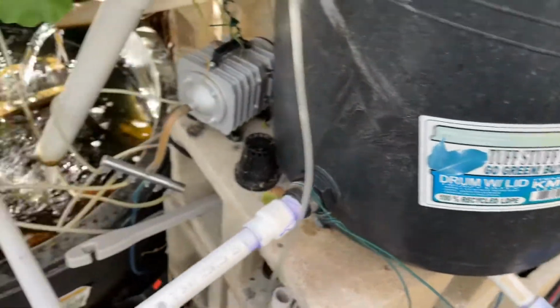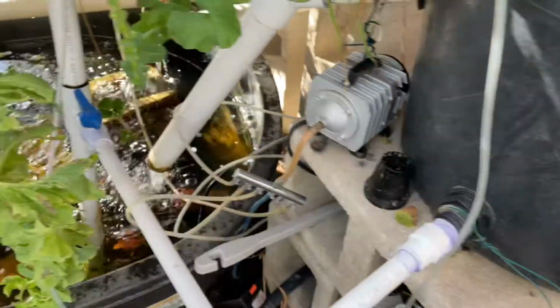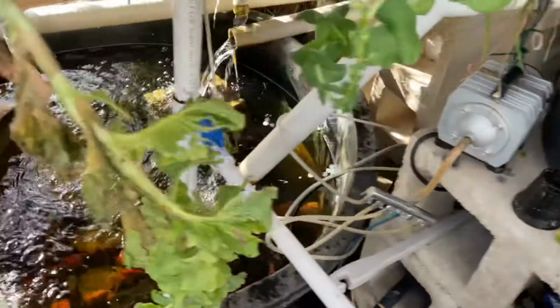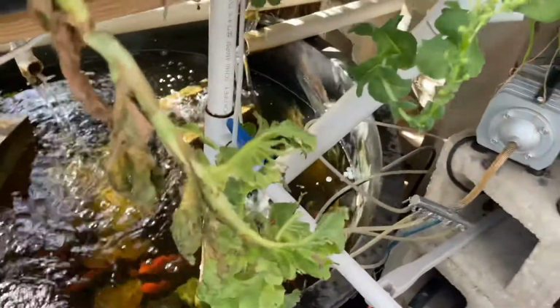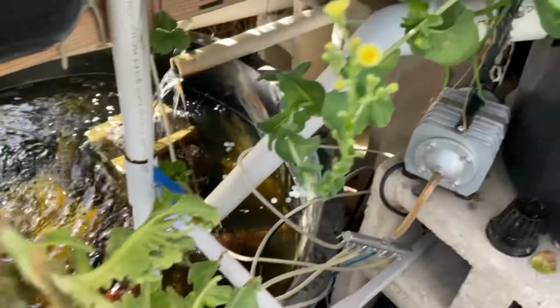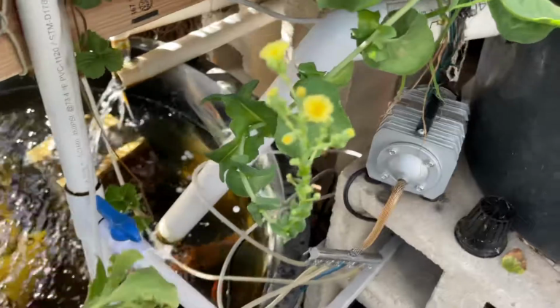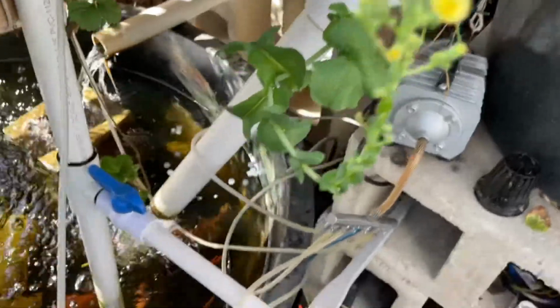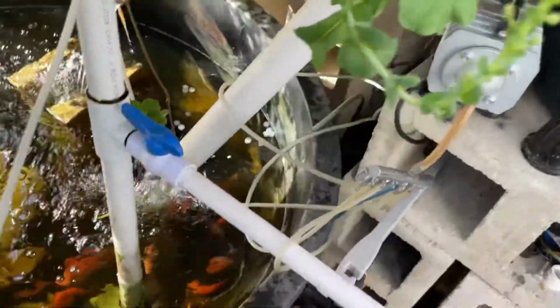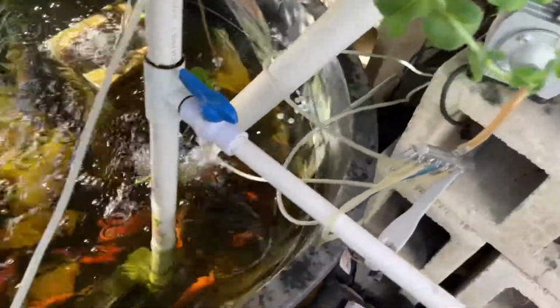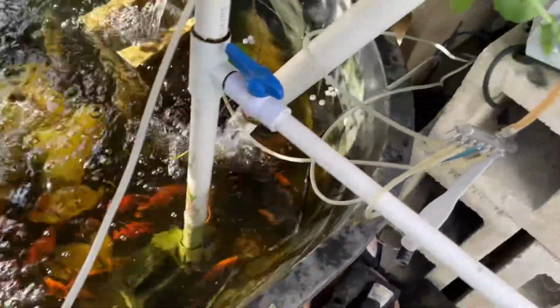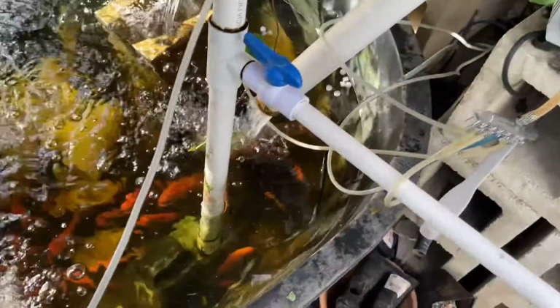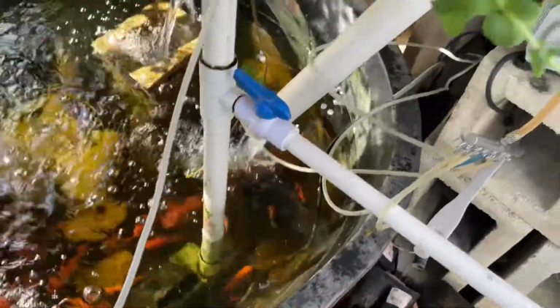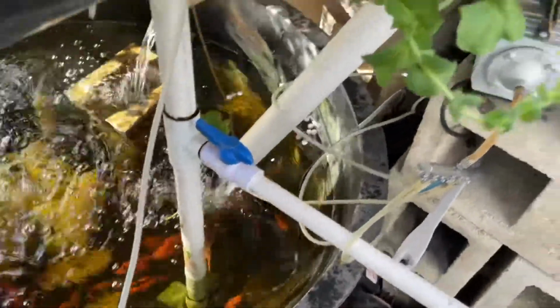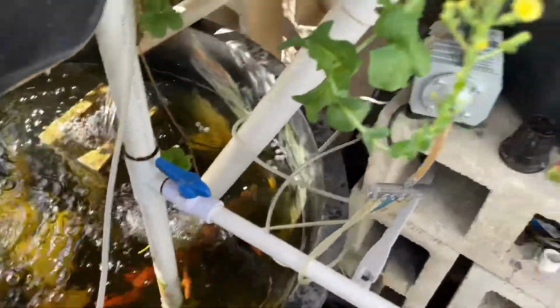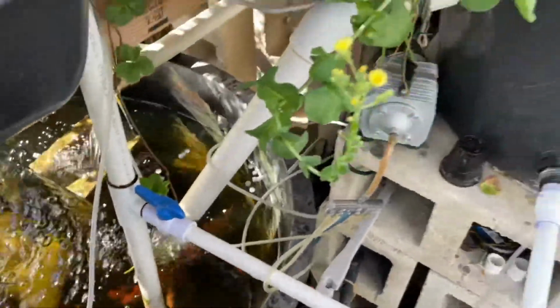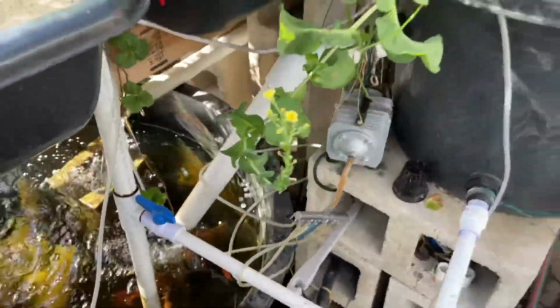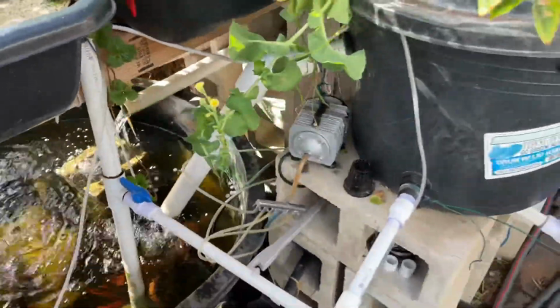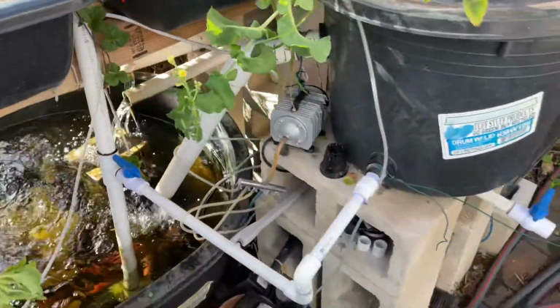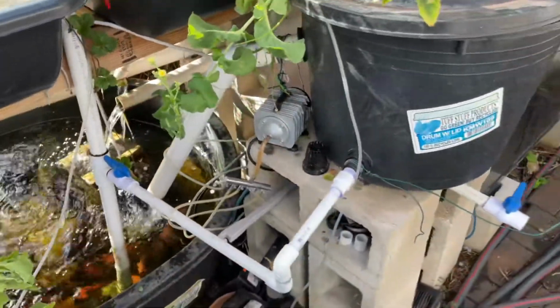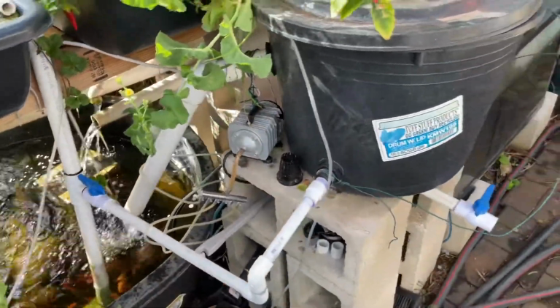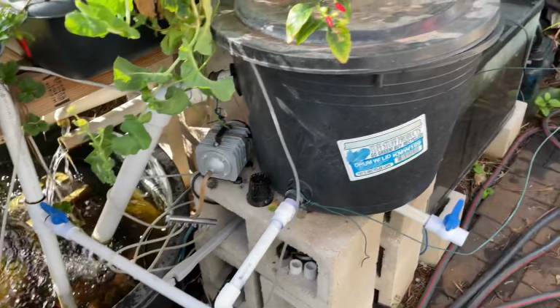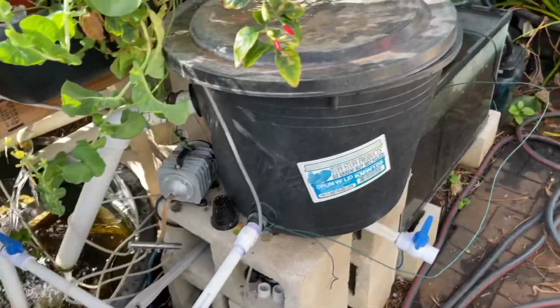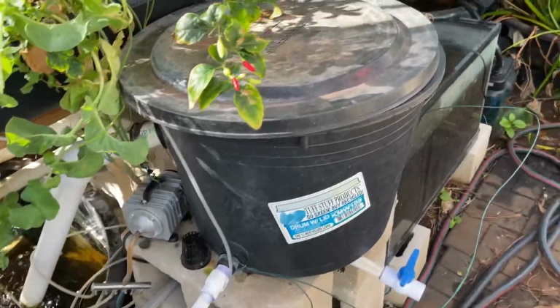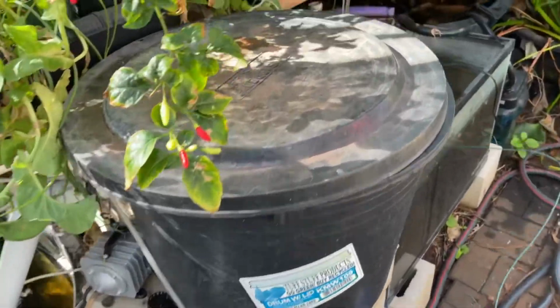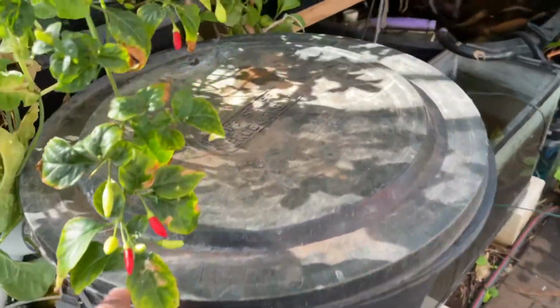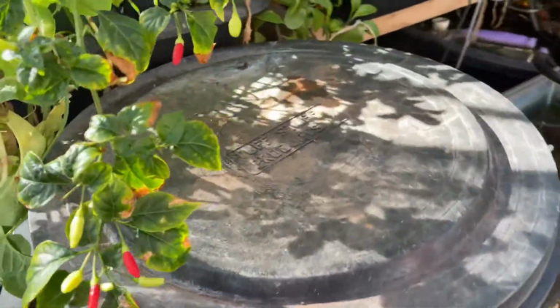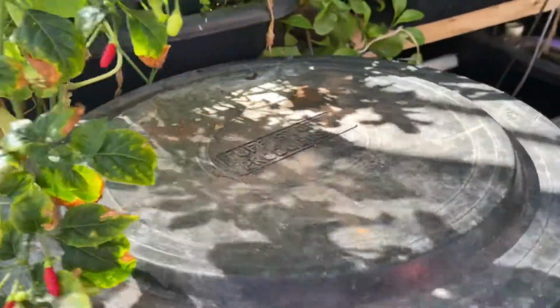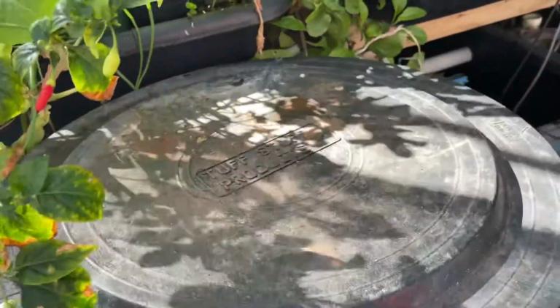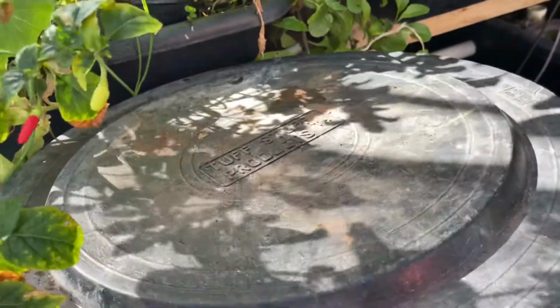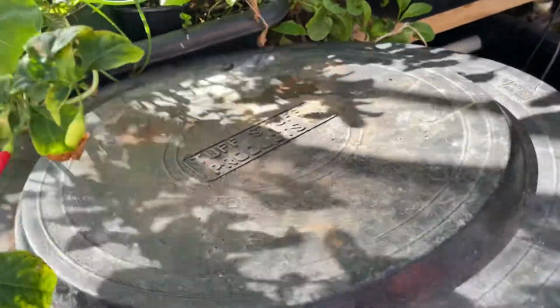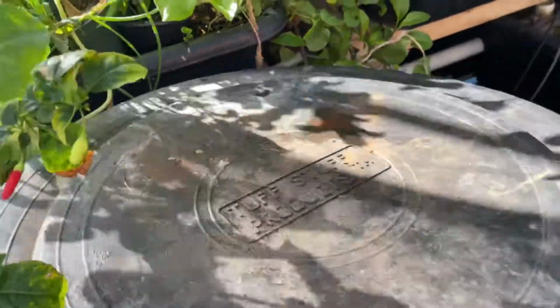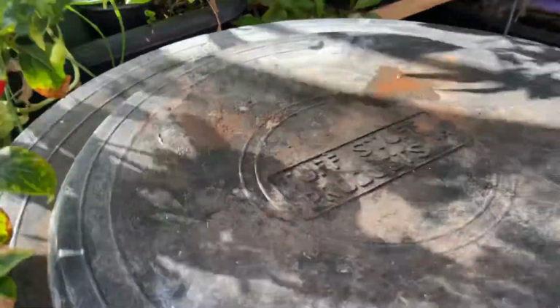From my aquaponics system, it goes from the pump right up to my swirl filter right here, and then I'll show you guys what I did in here.